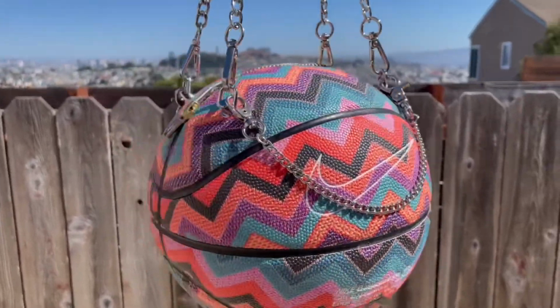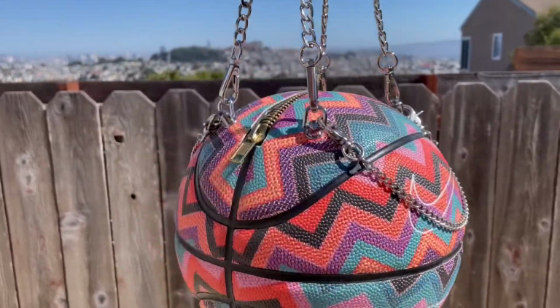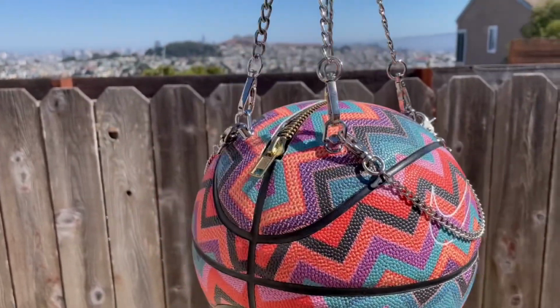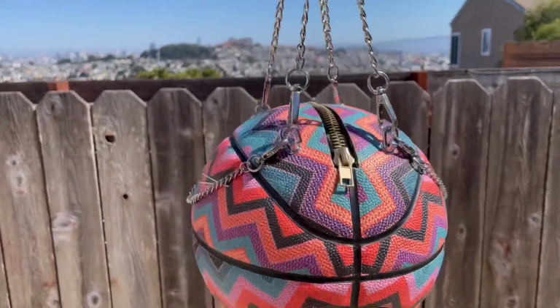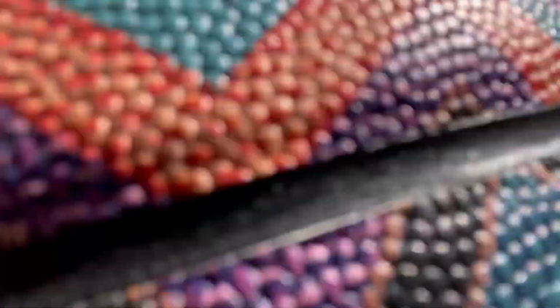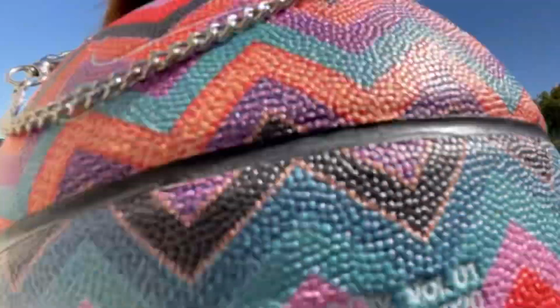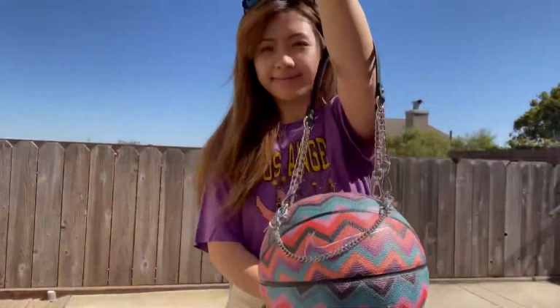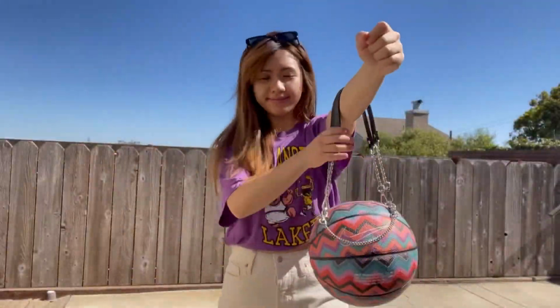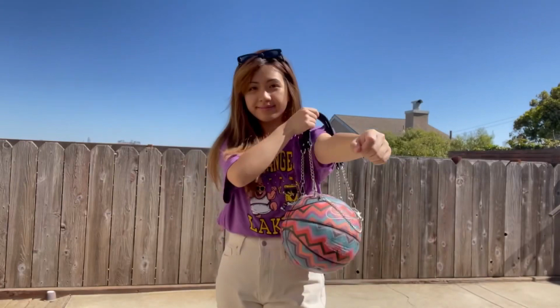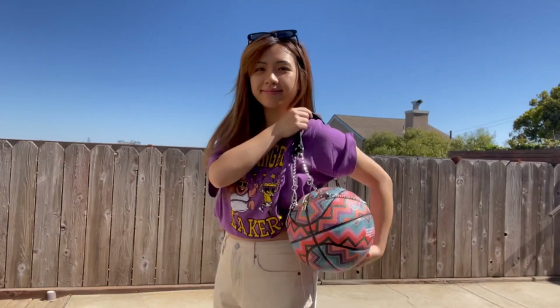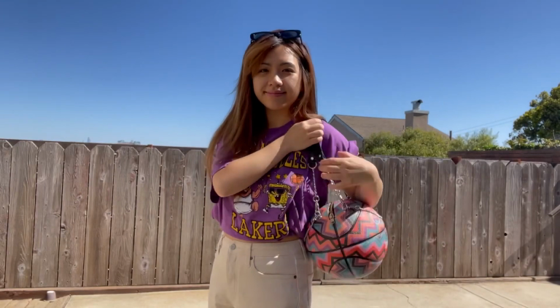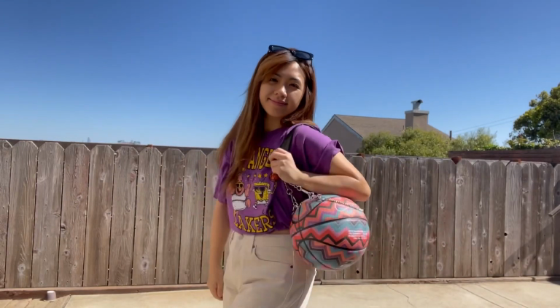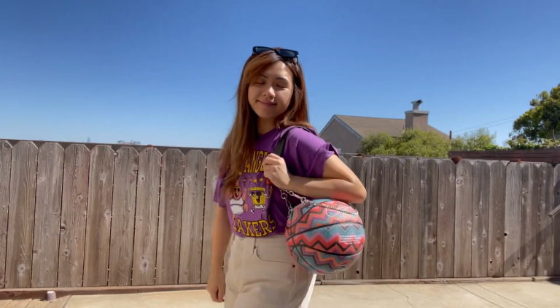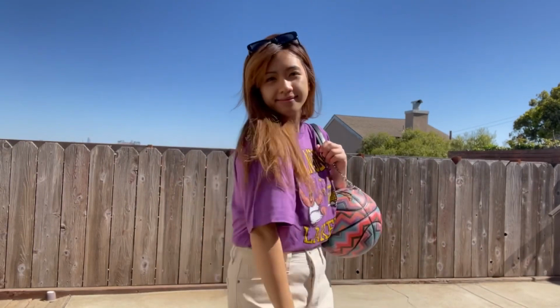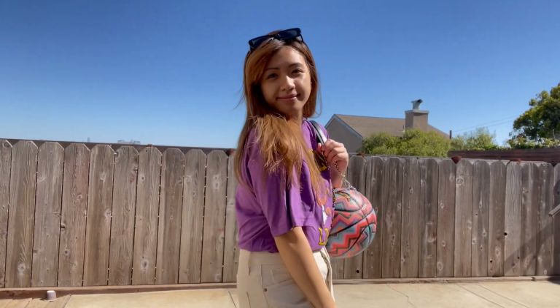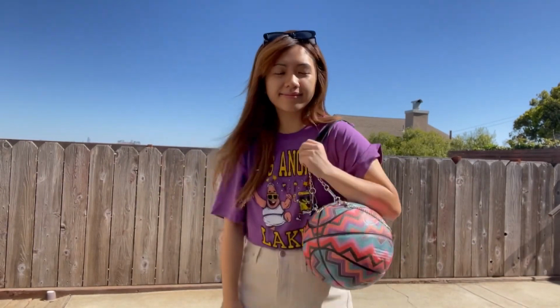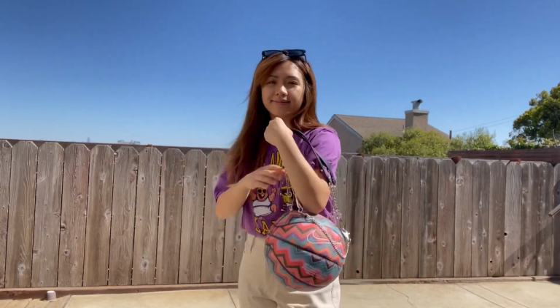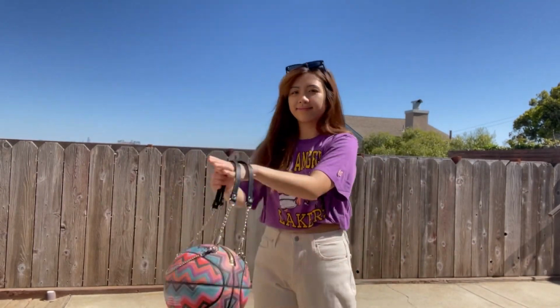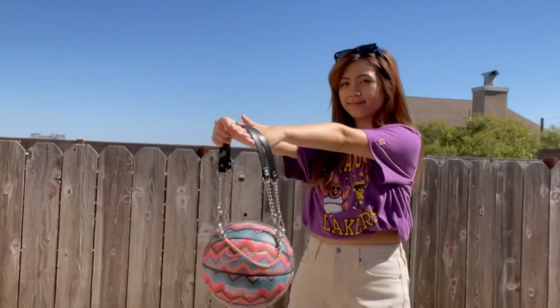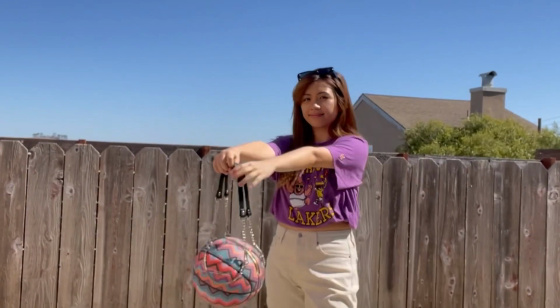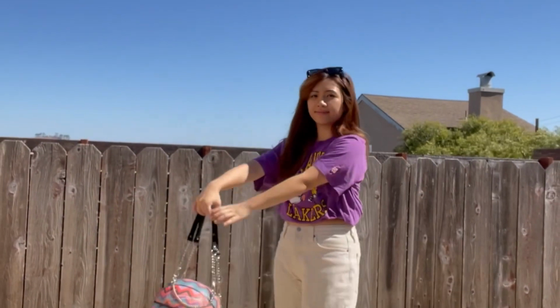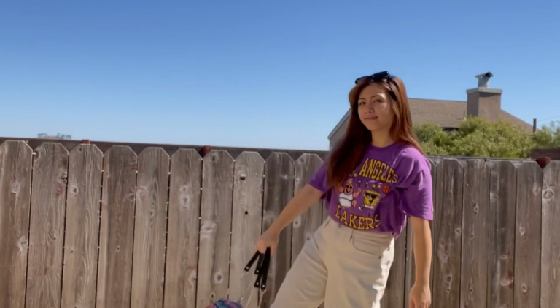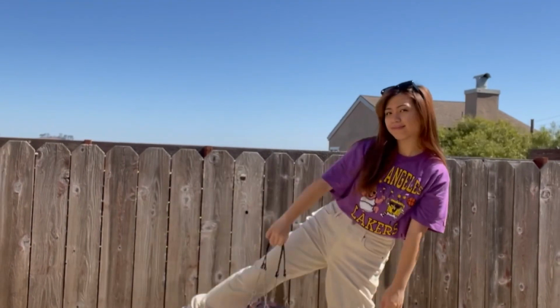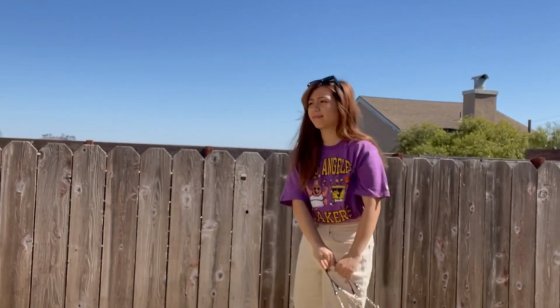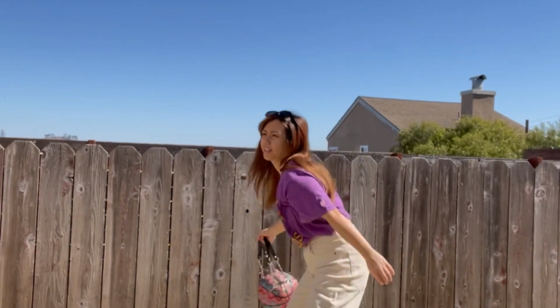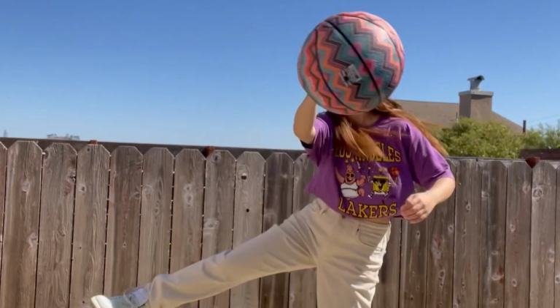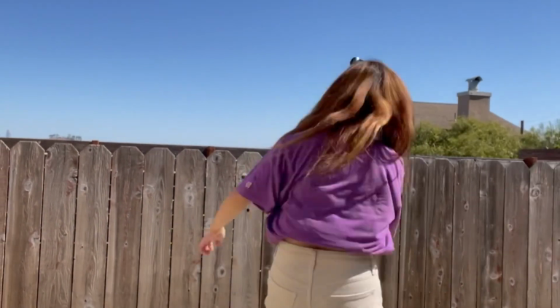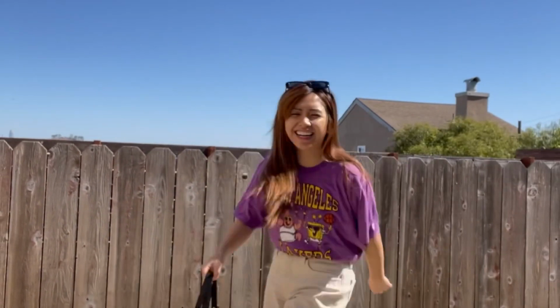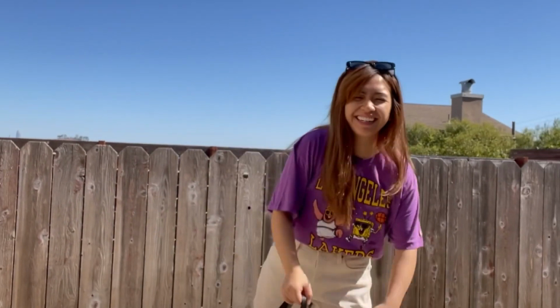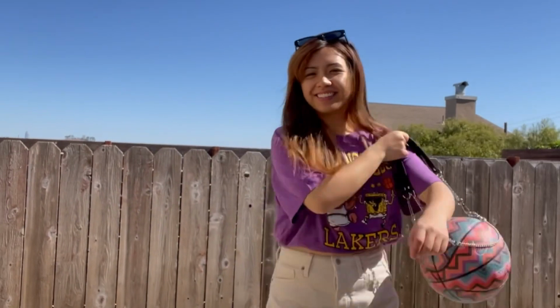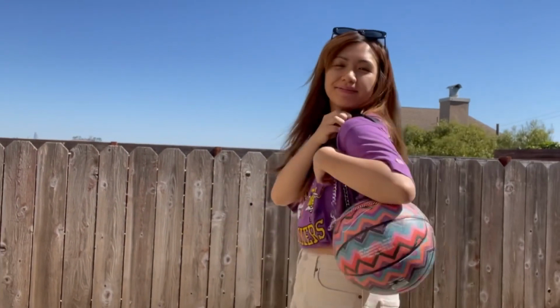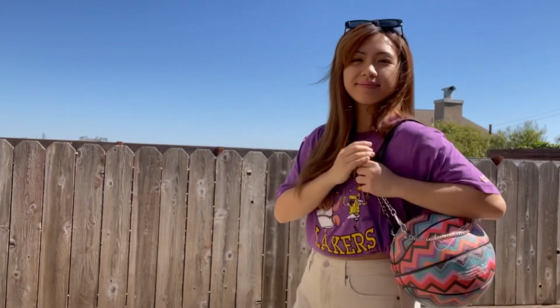Next up, we have this beautiful Nike basketball purse. I already love the design of the ball — the purse handle and chains give it this cool effect. If anyone tries to rob me, I freaking pop their head off with this bag. Don't mess with the balla.